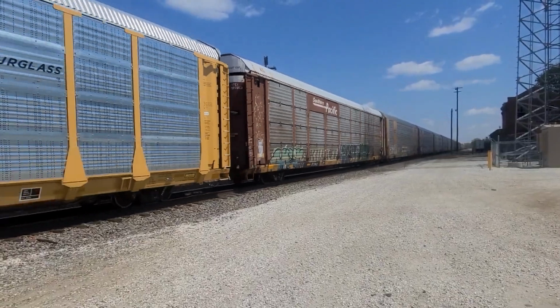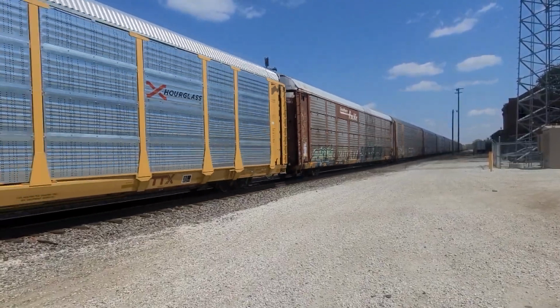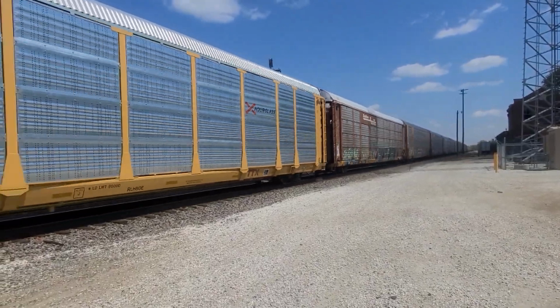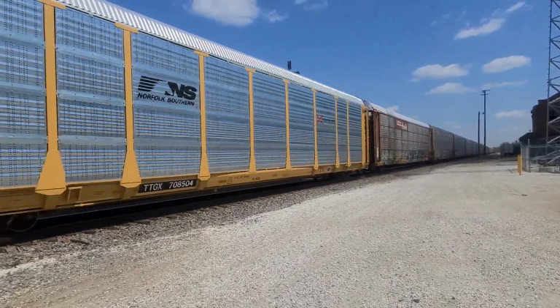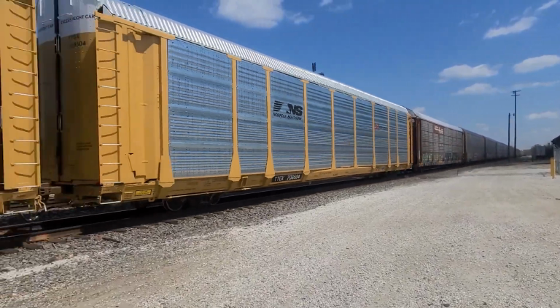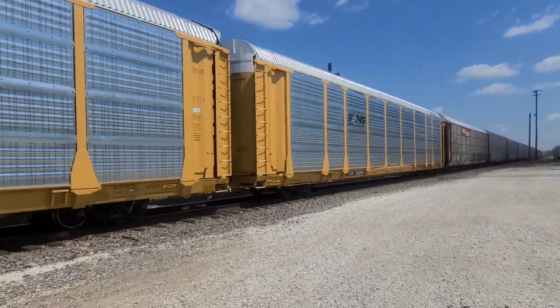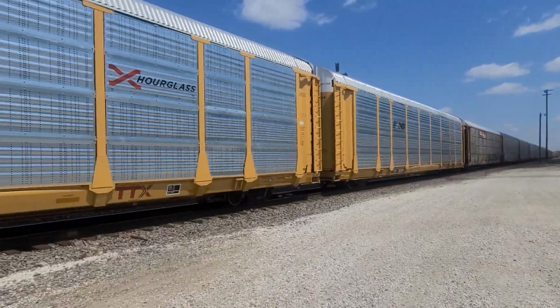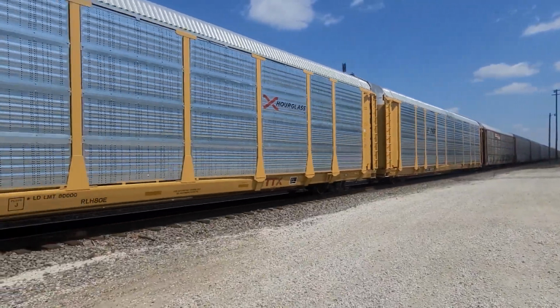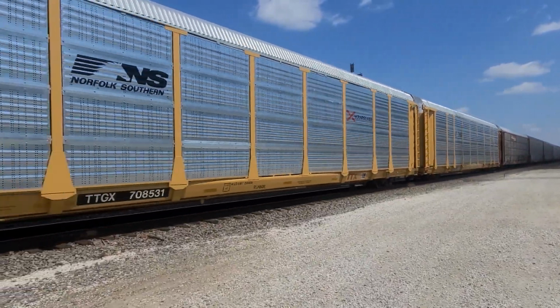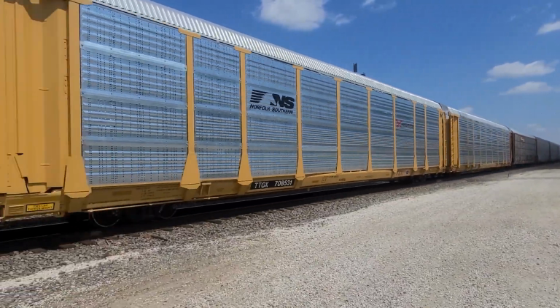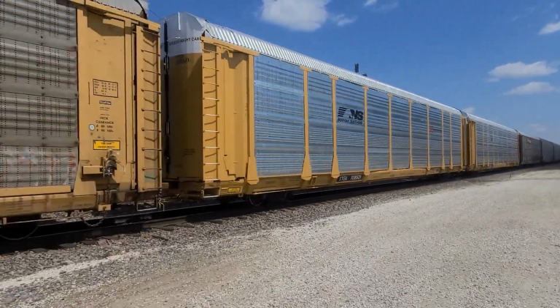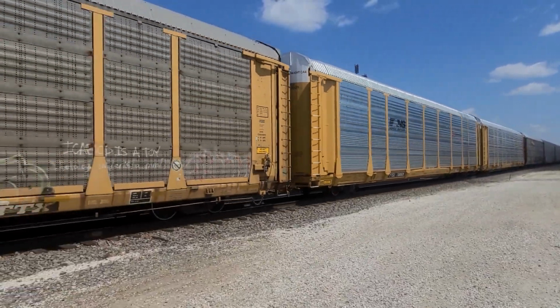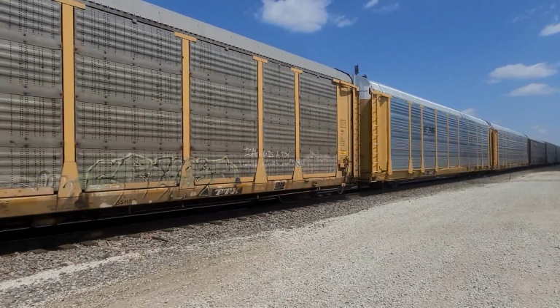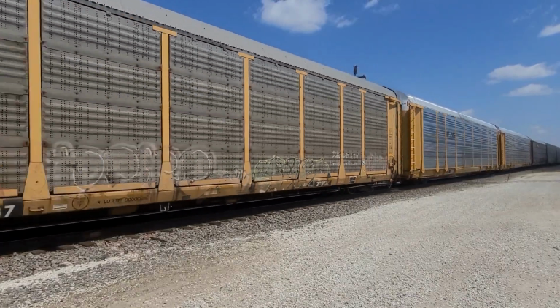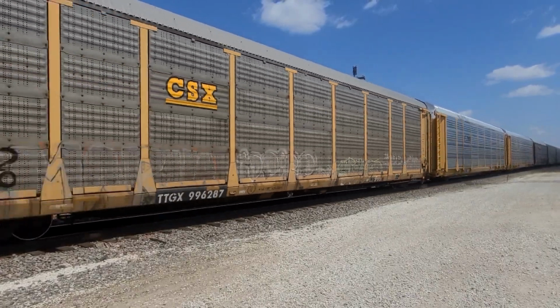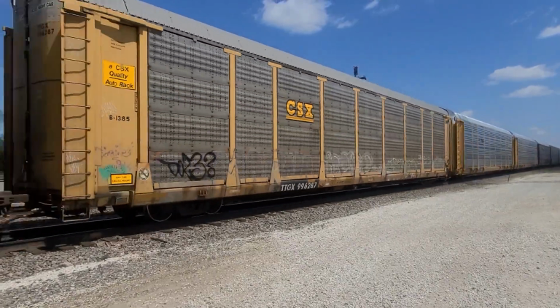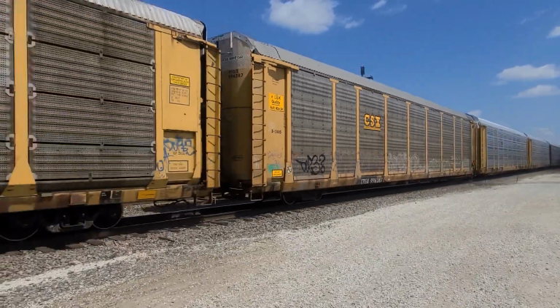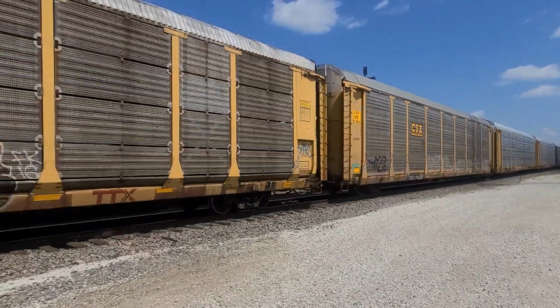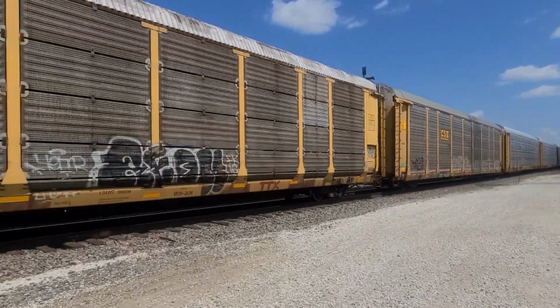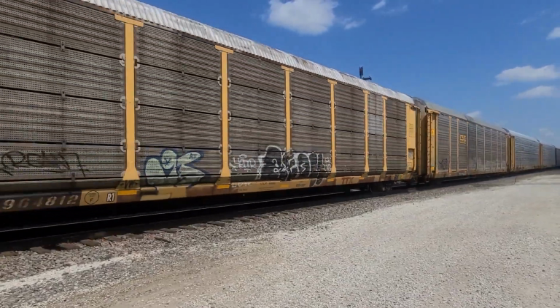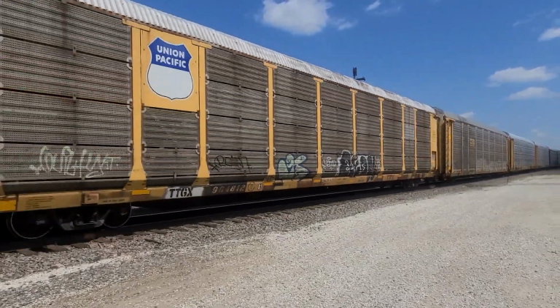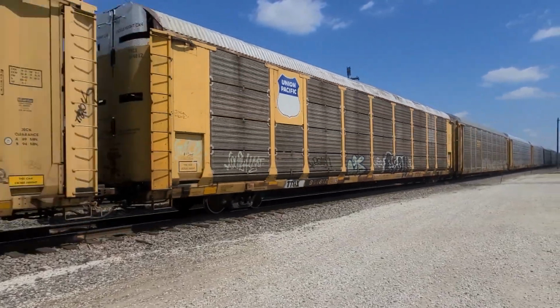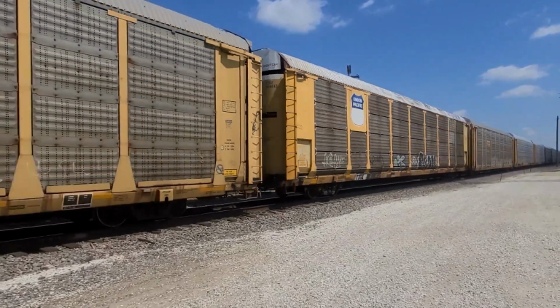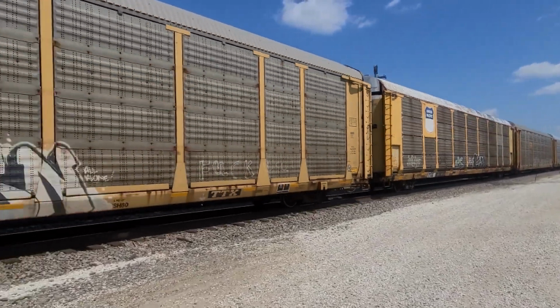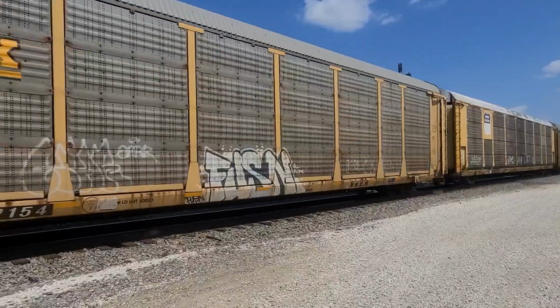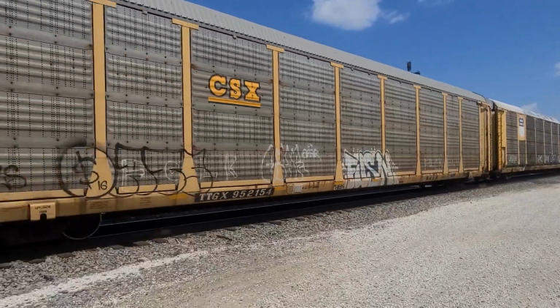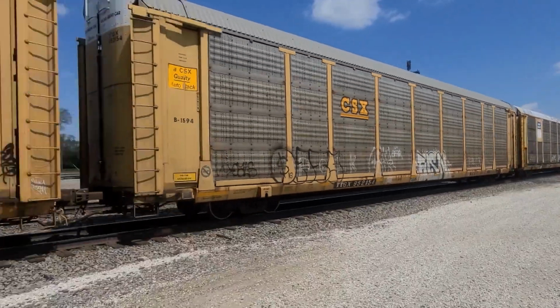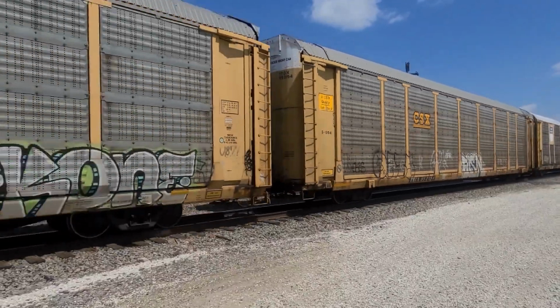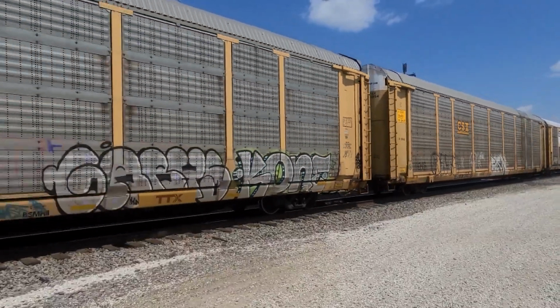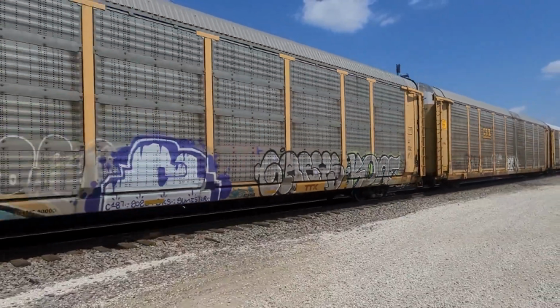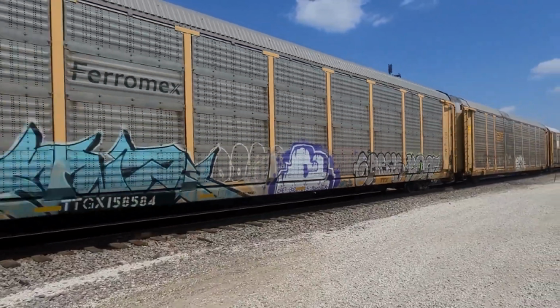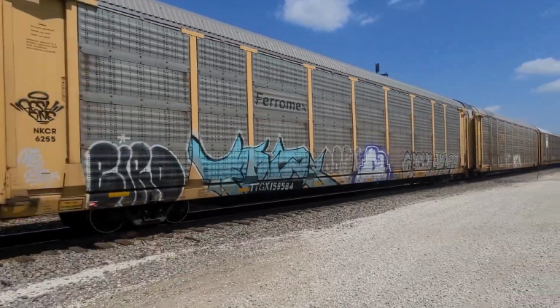Now east and westbound — westbound, this is still the Chillicothe Sub. These are autorack cars, they got brand new automobiles inside.